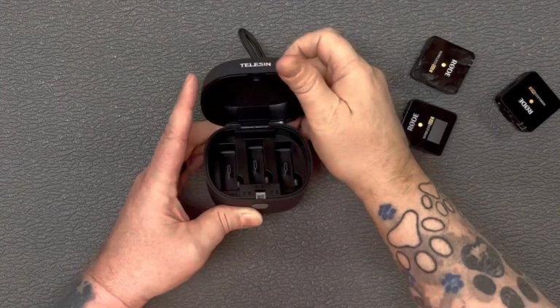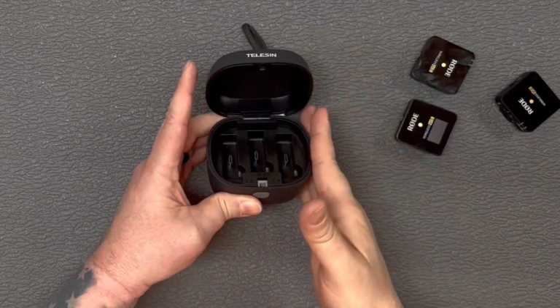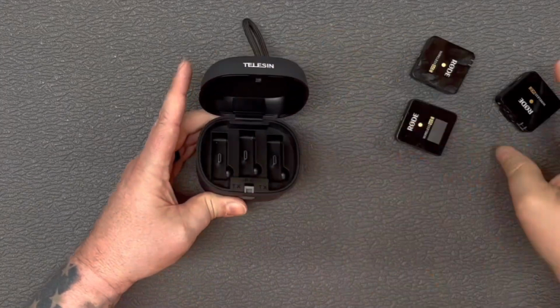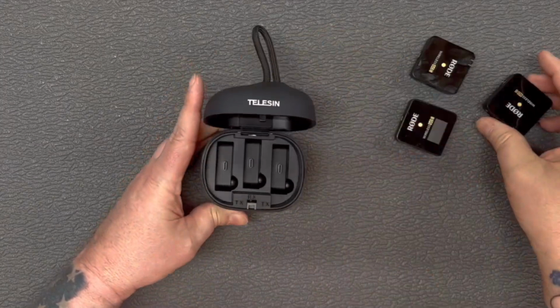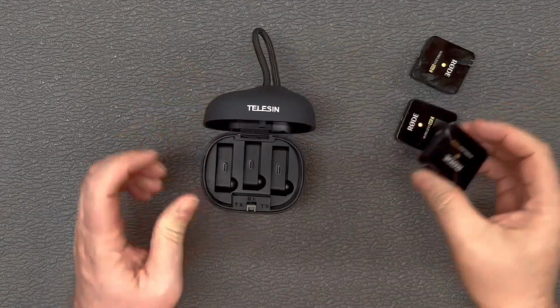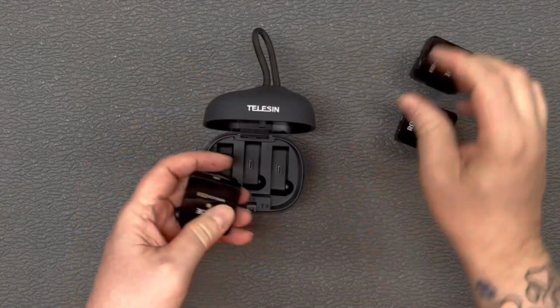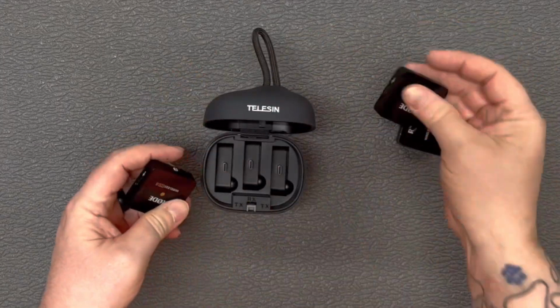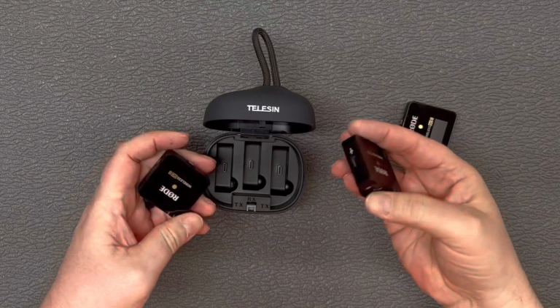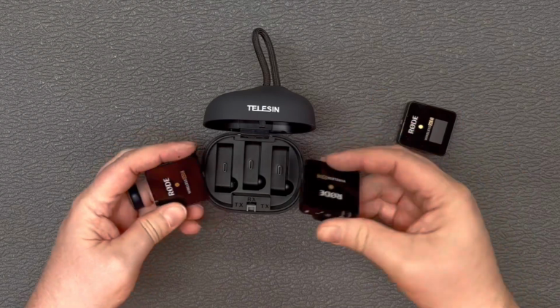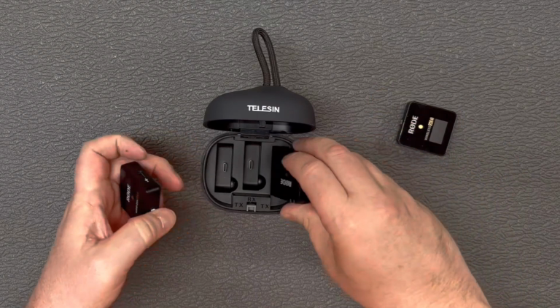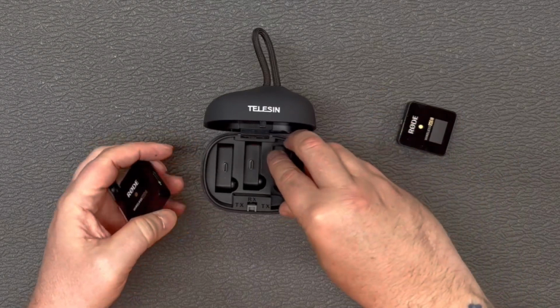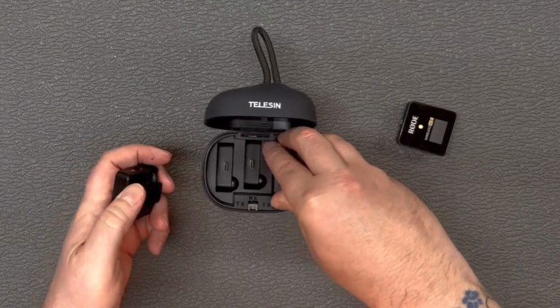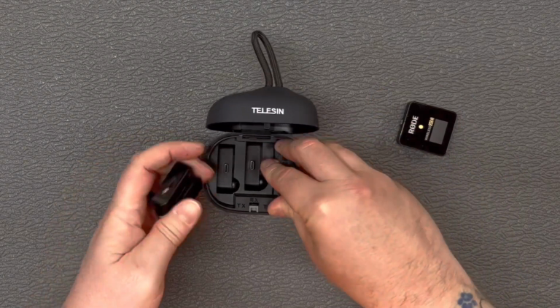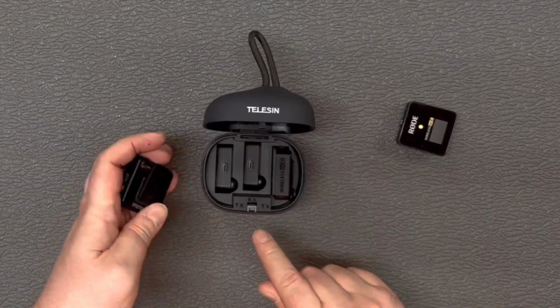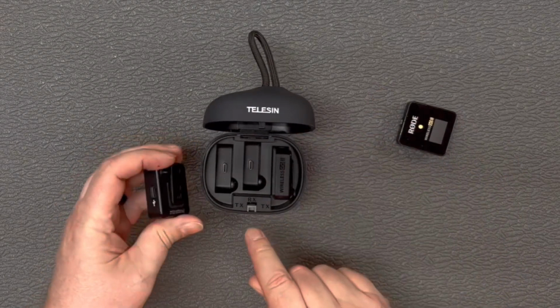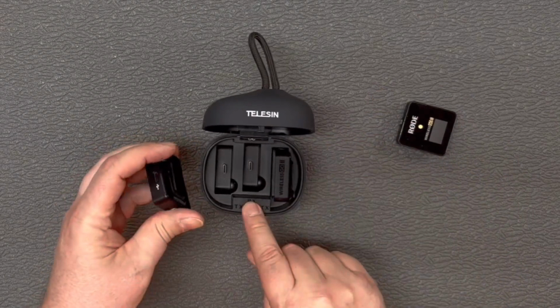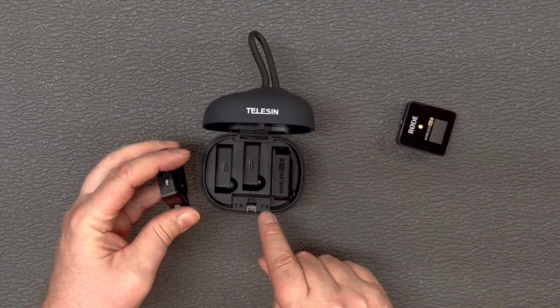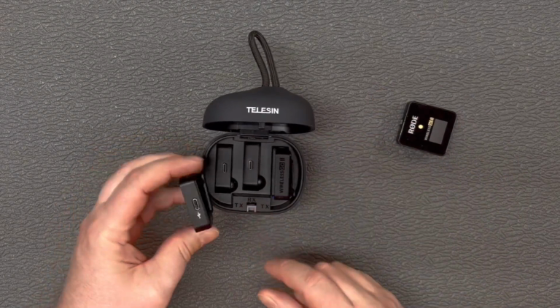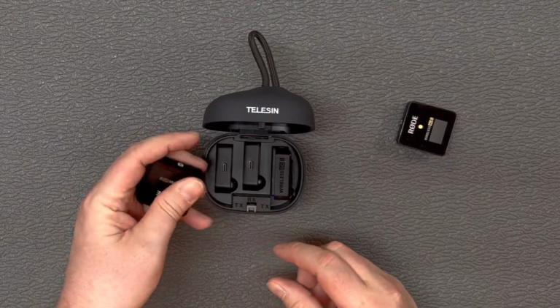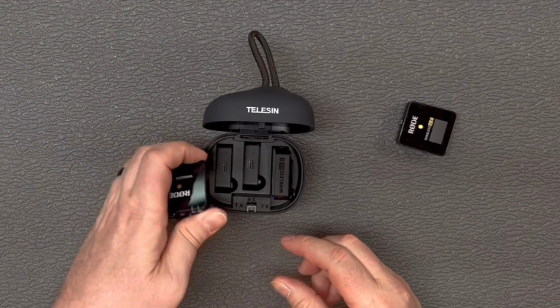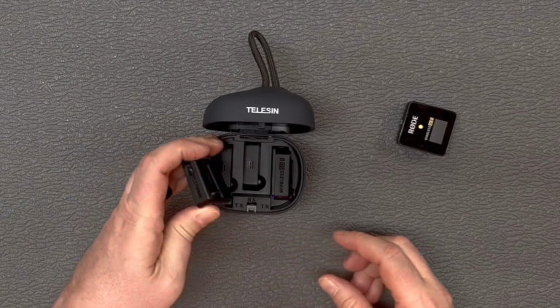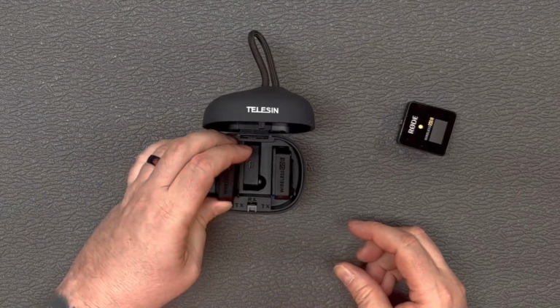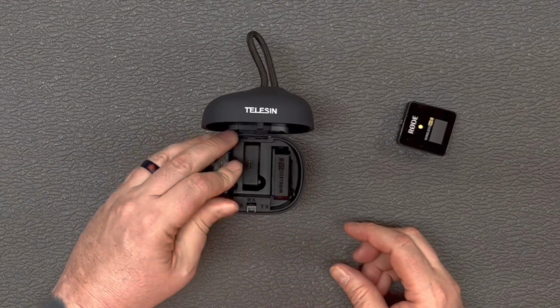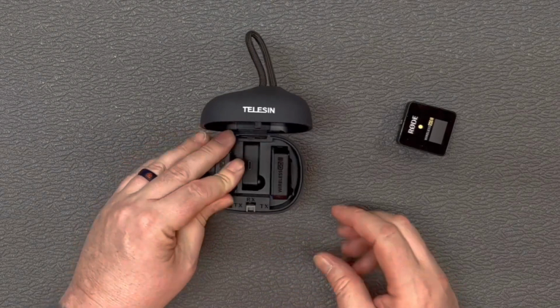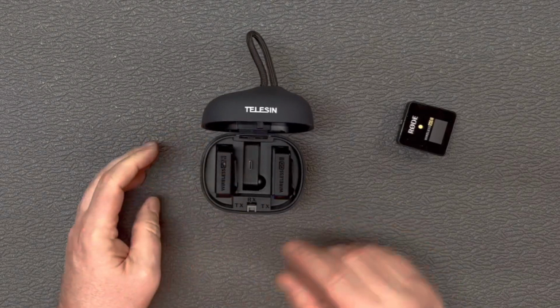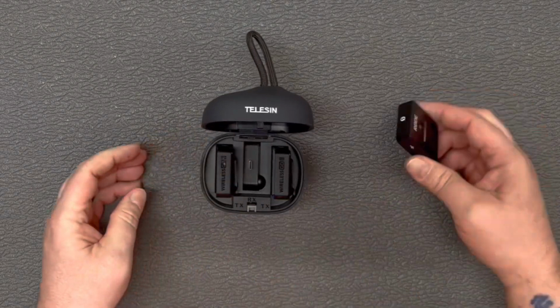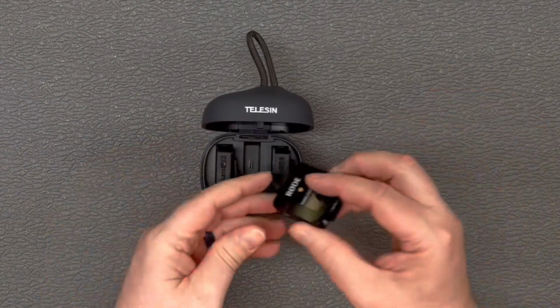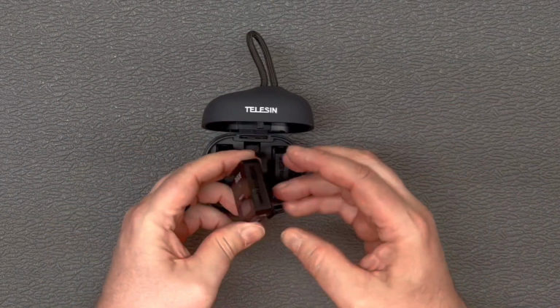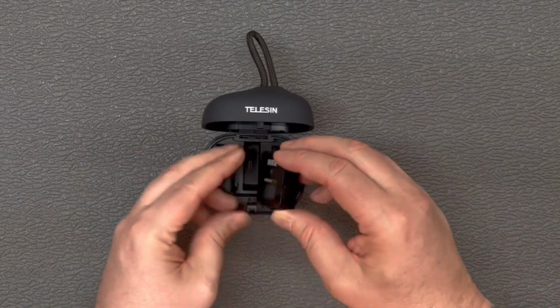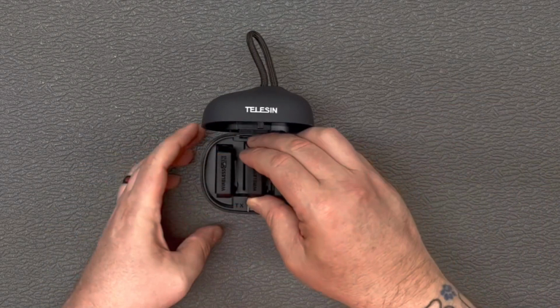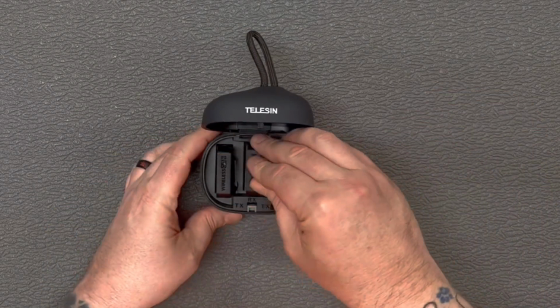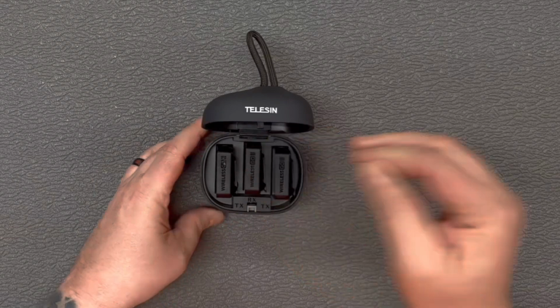When you open it up, you can see that you have a spot for each of your microphones or transmitters. They are marked with the receiver and transmitter on there, and you just line them up so they slide down on the USB-C ports that are in there.